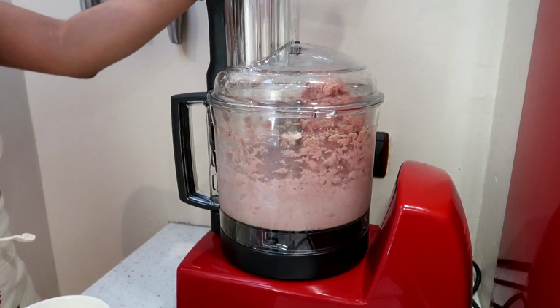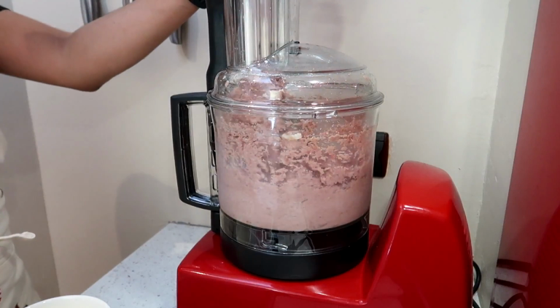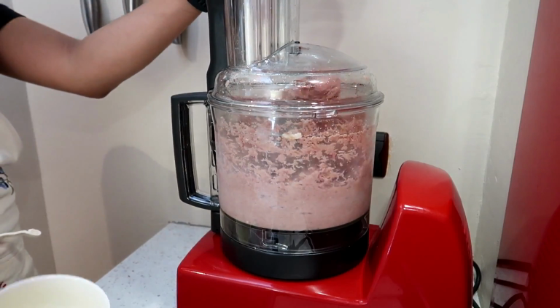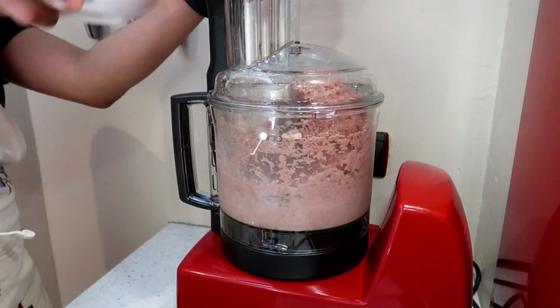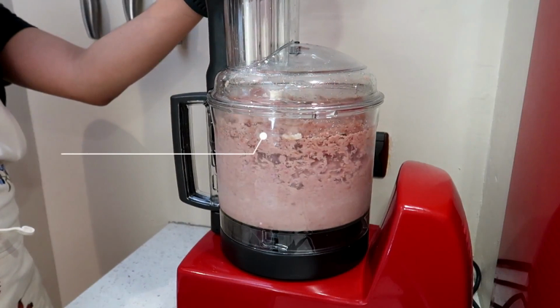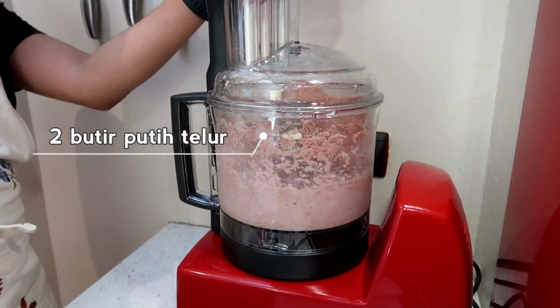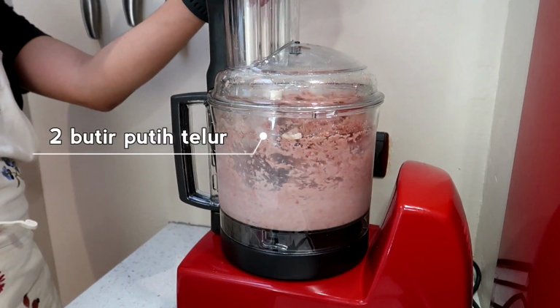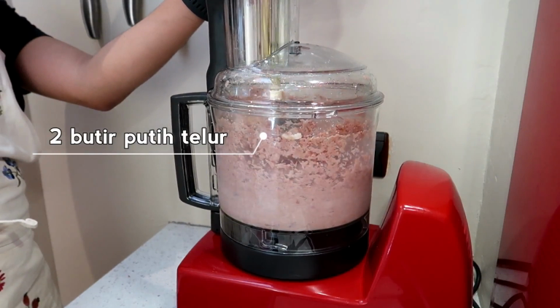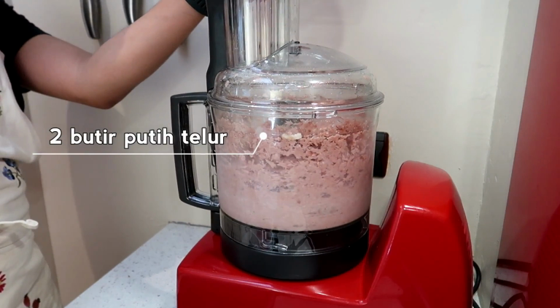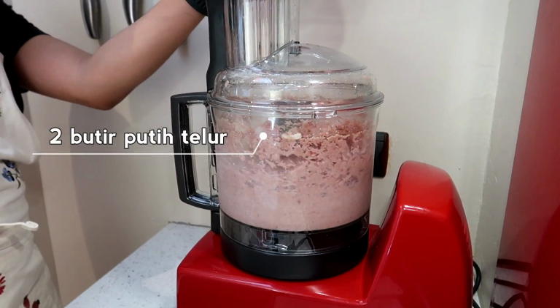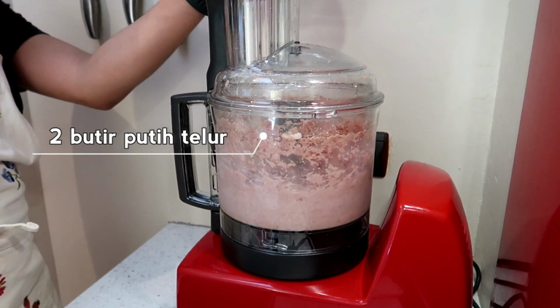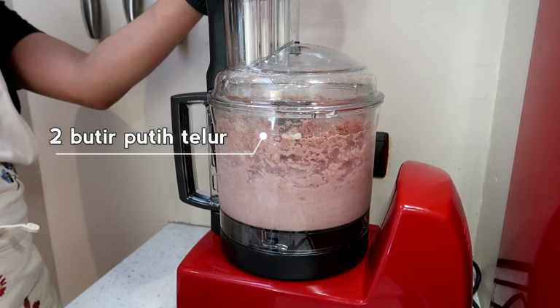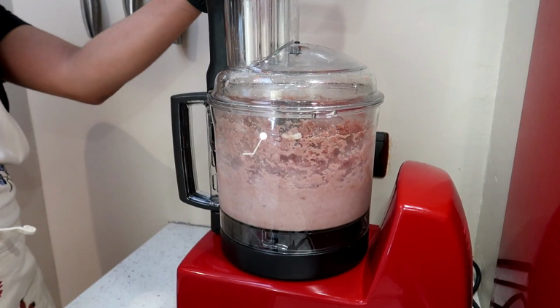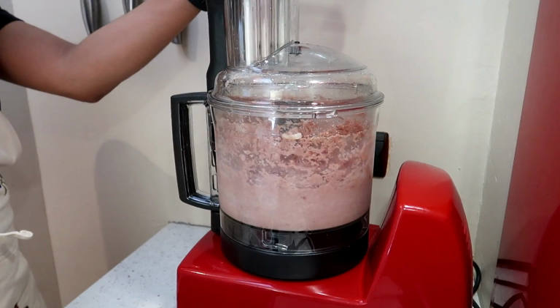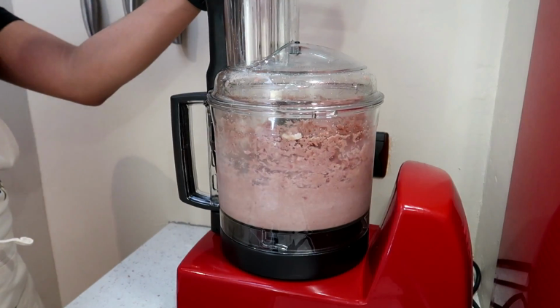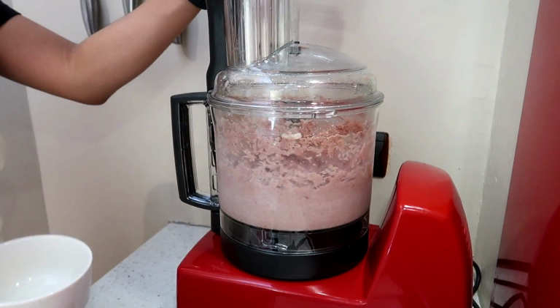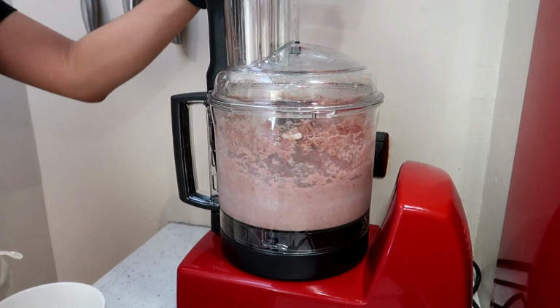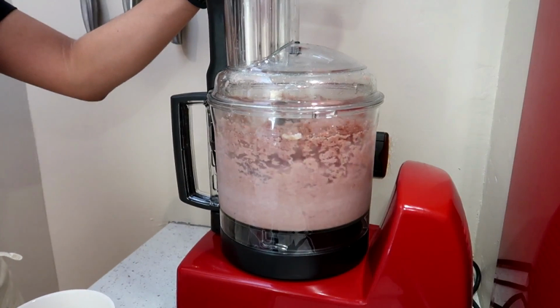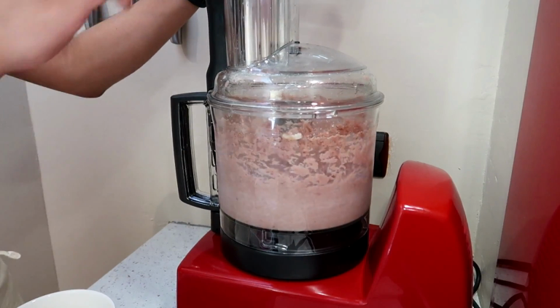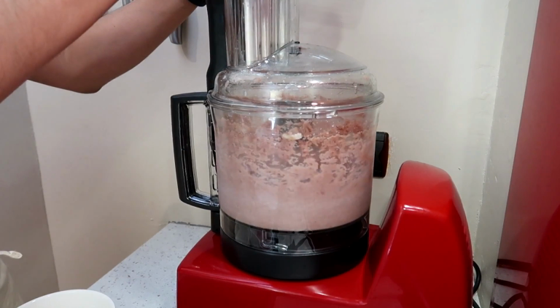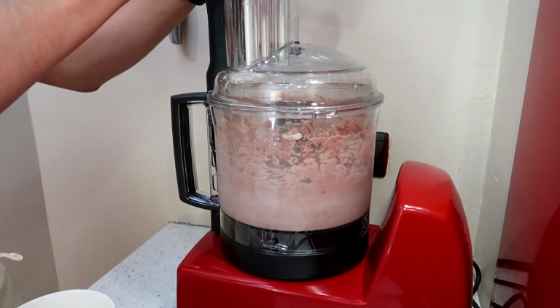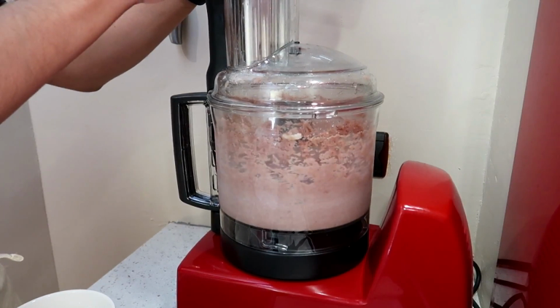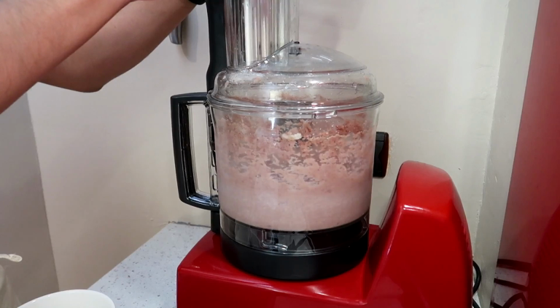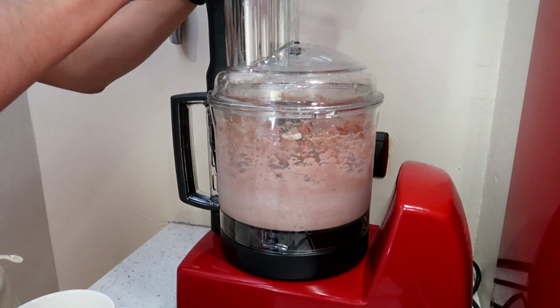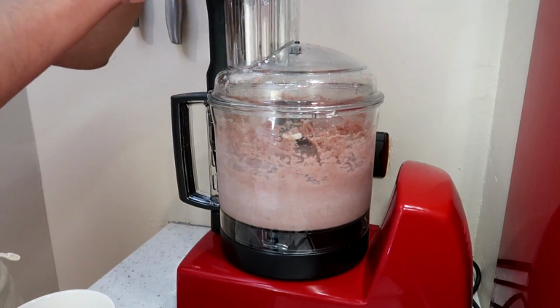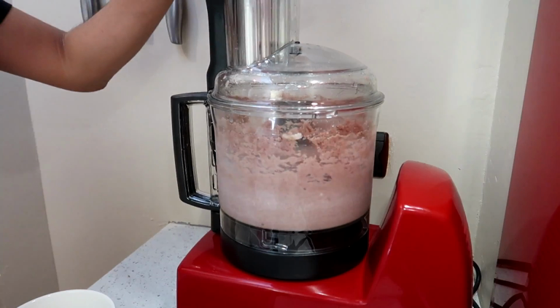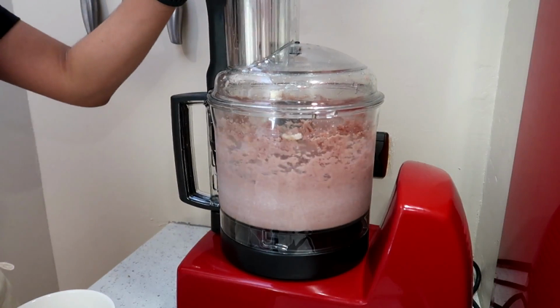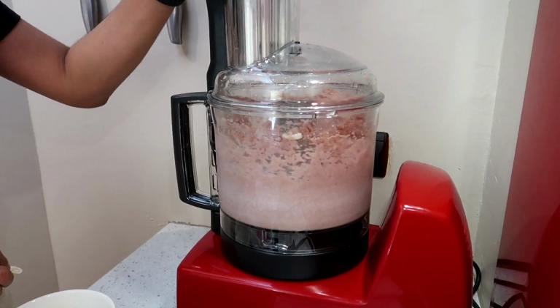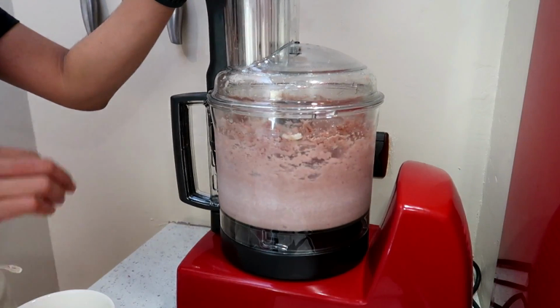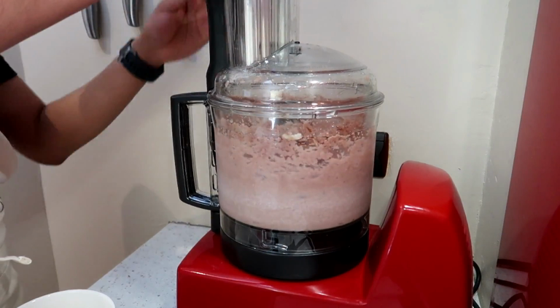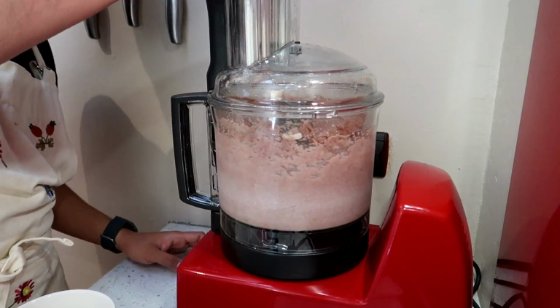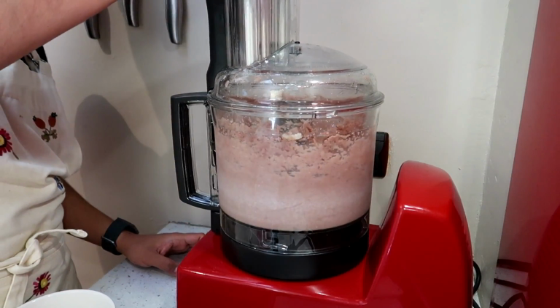And lastly, let's add 2 butir putih telur (egg whites). Chin, let the mixture blend until evenly mixed. Let's go!